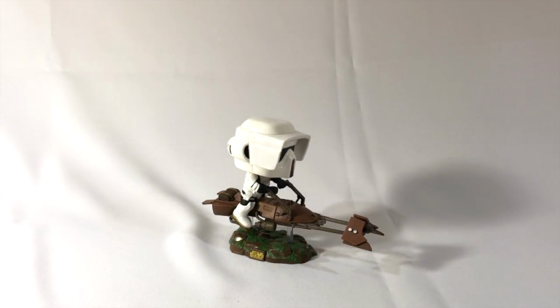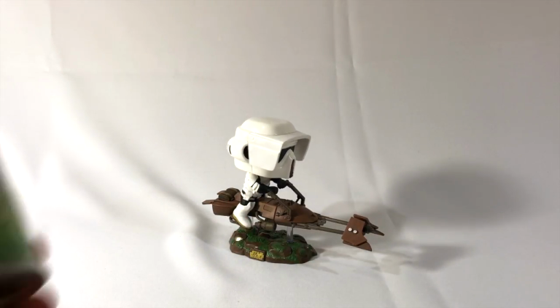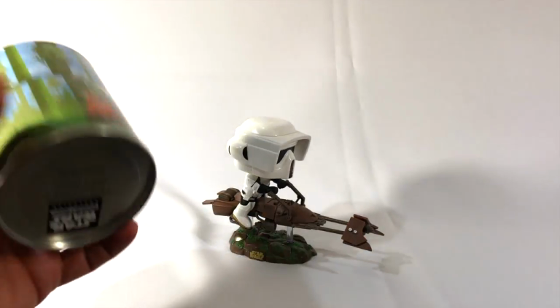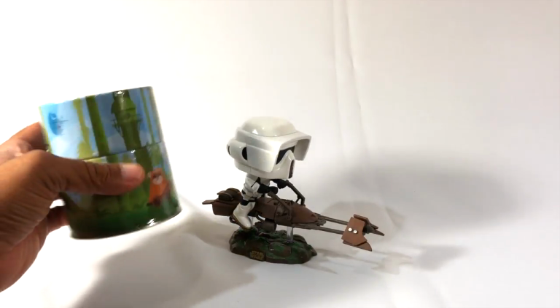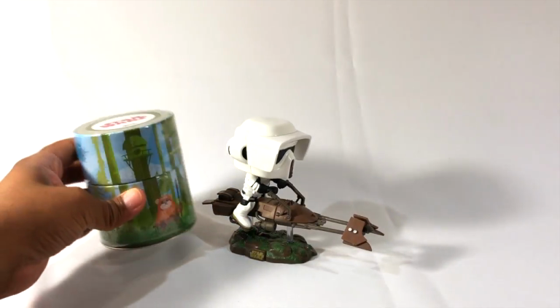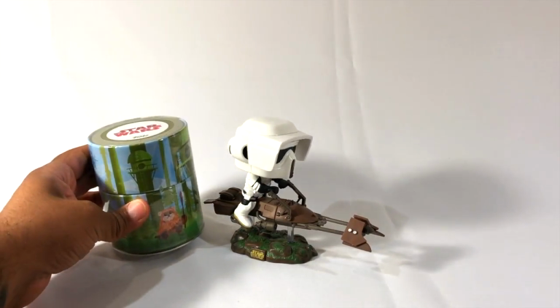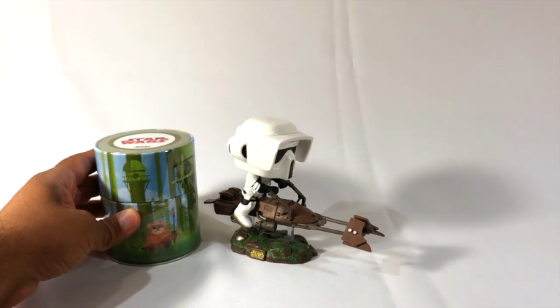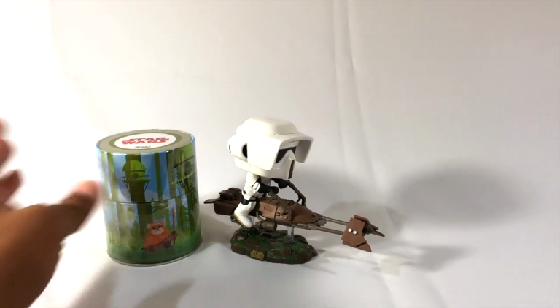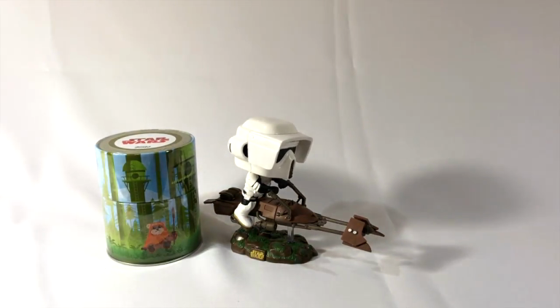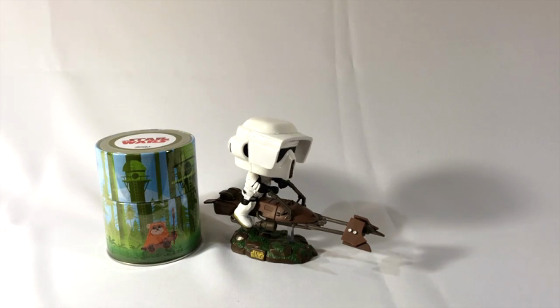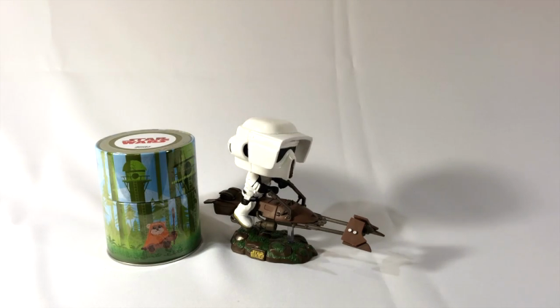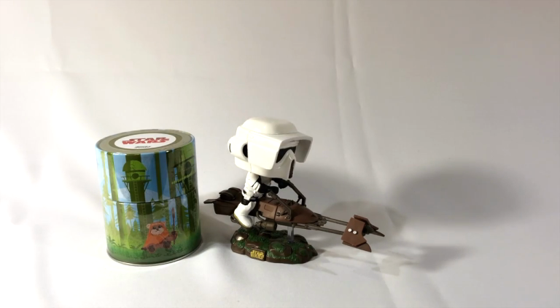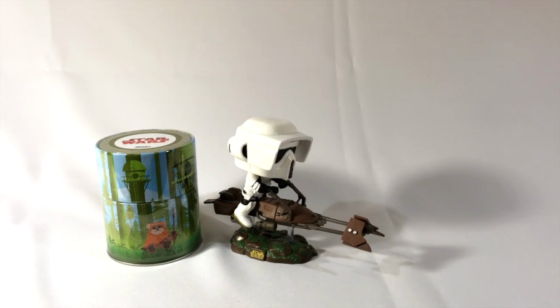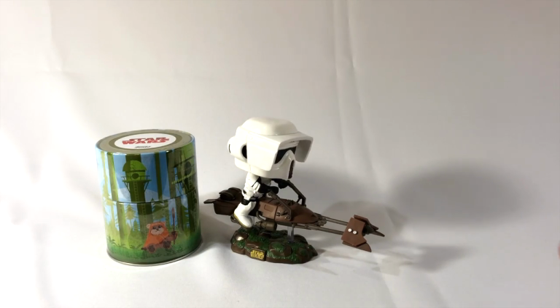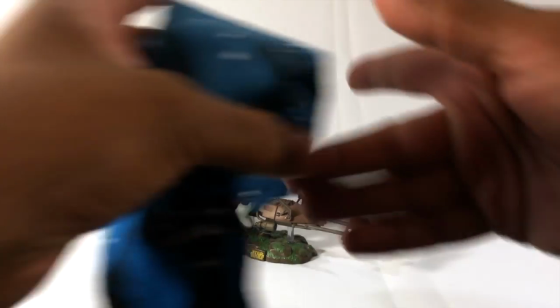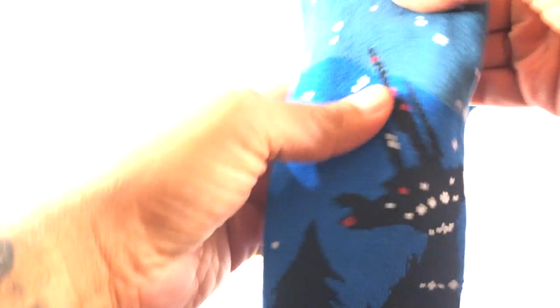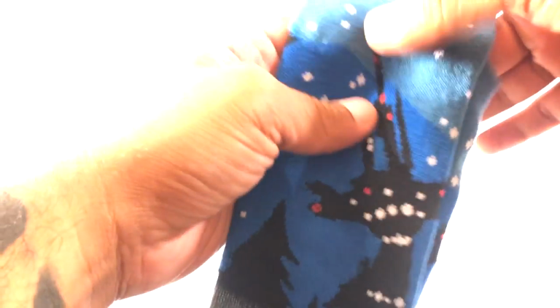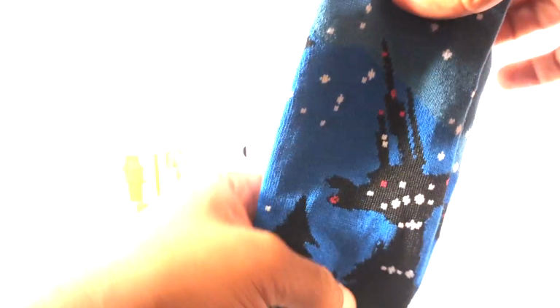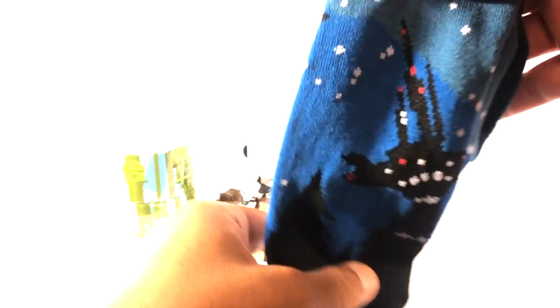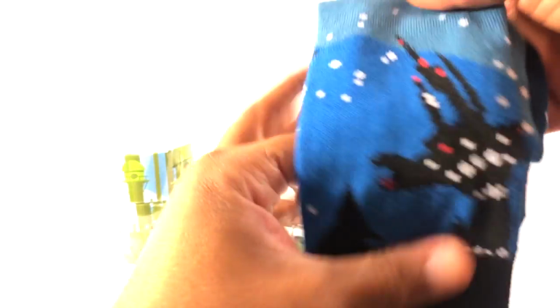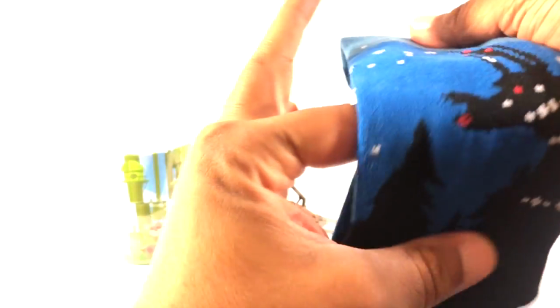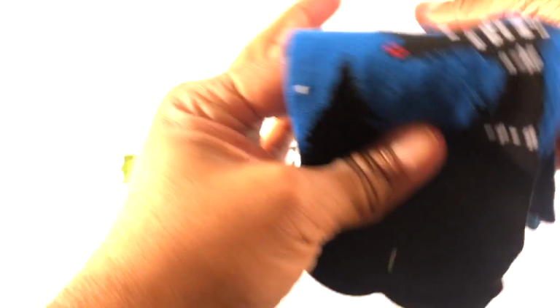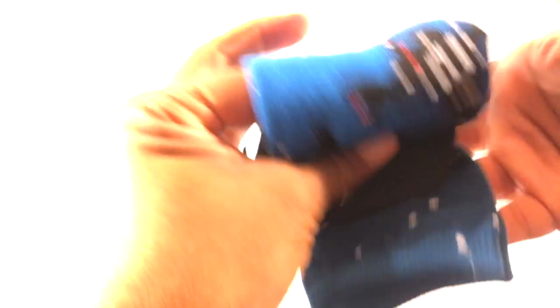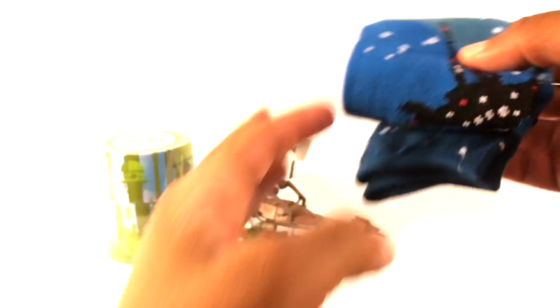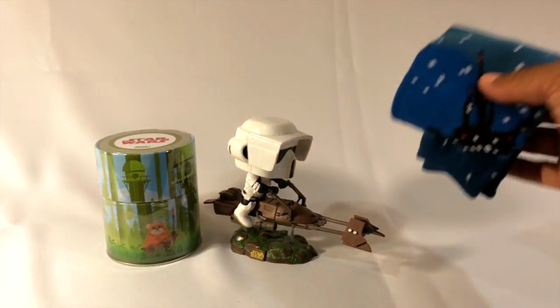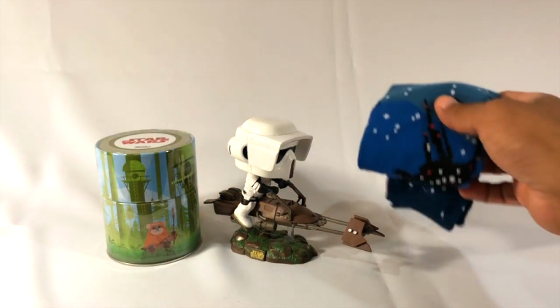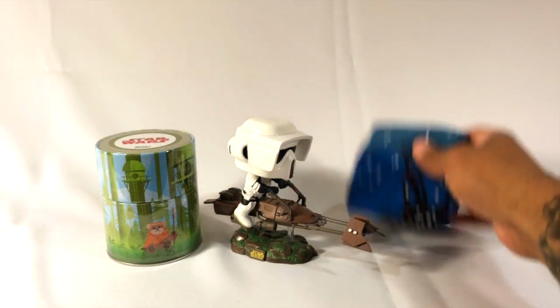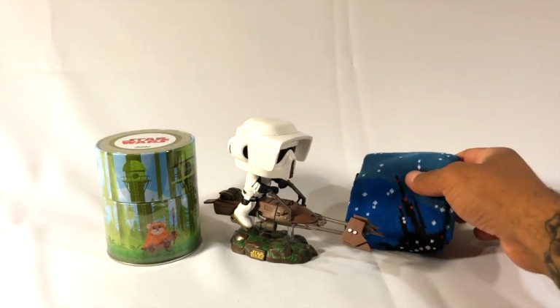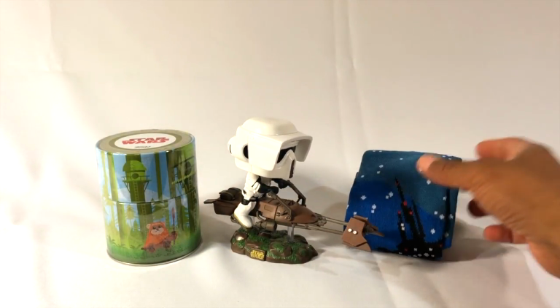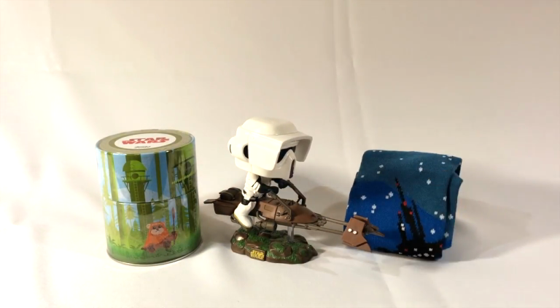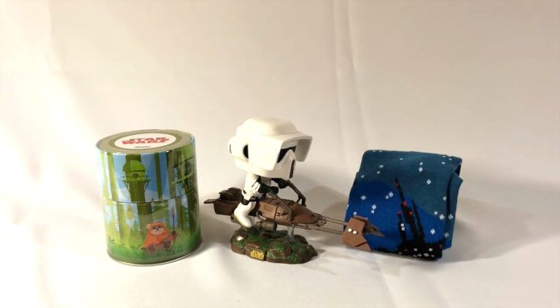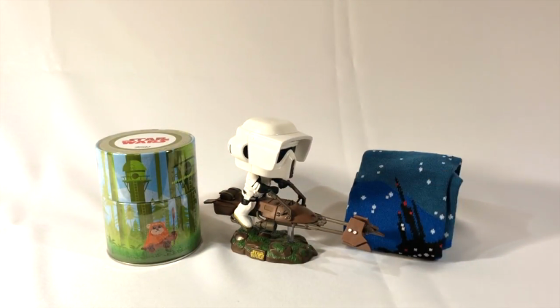We got our cool little can there and some socks that I'll probably rock the crap out of. I don't mind having them.